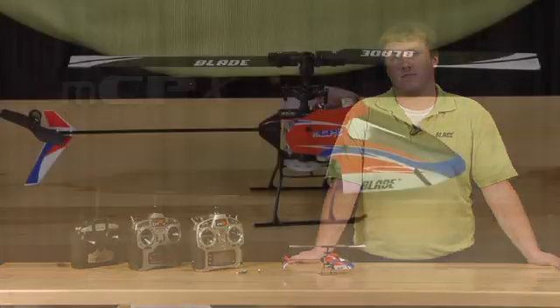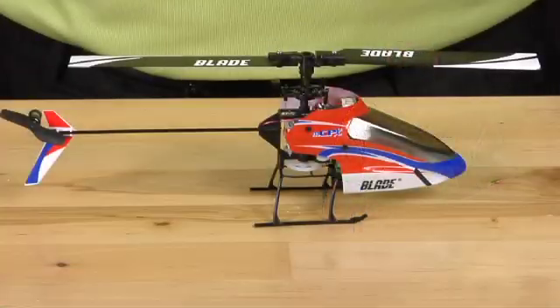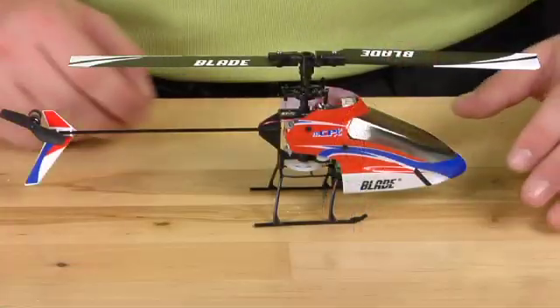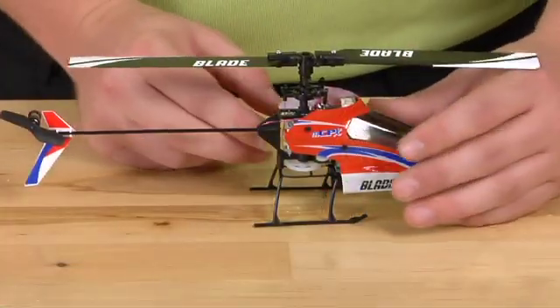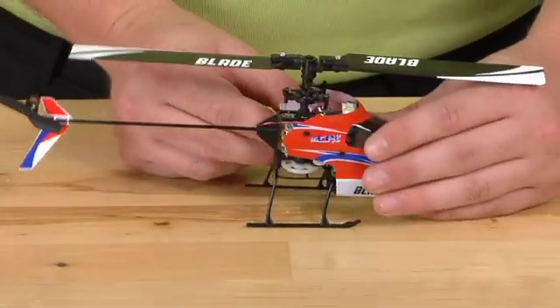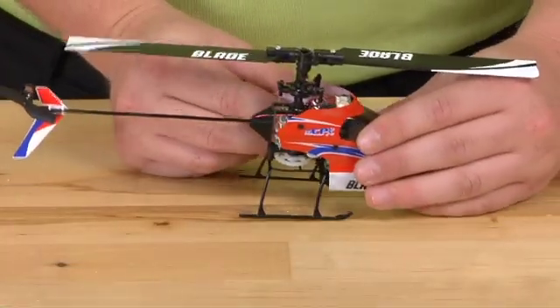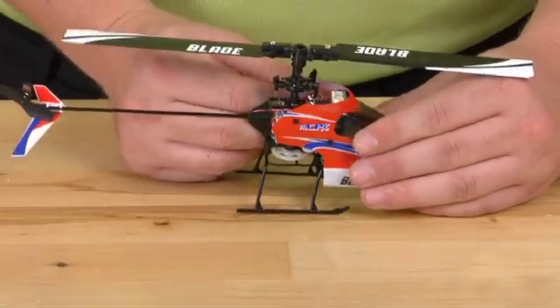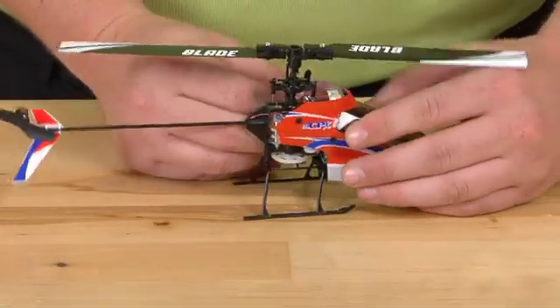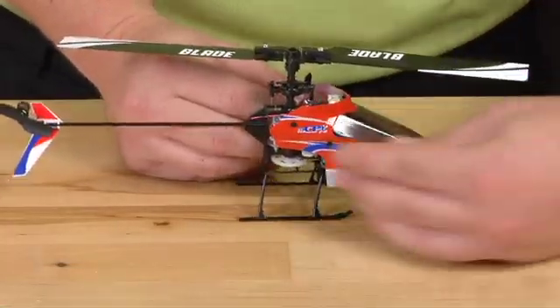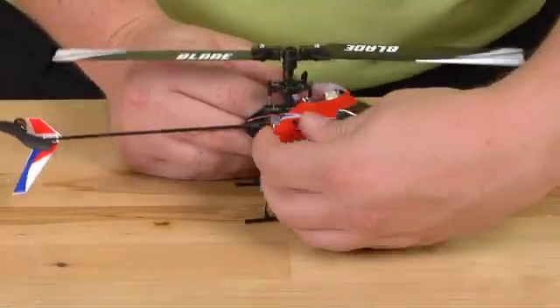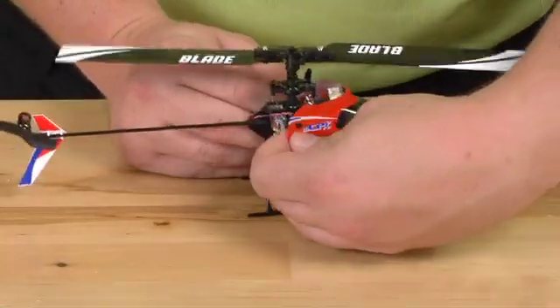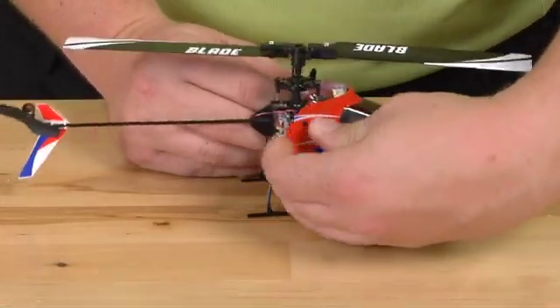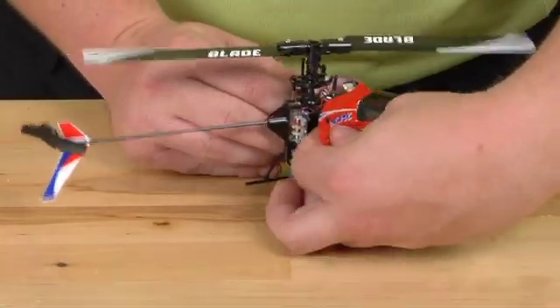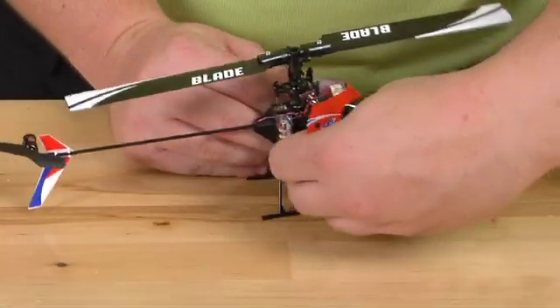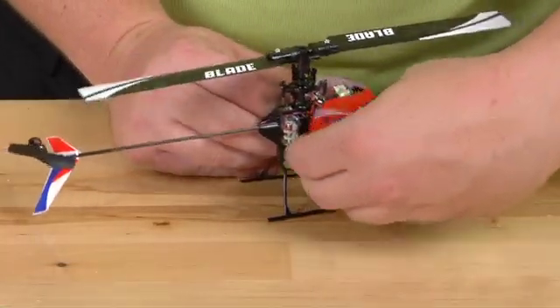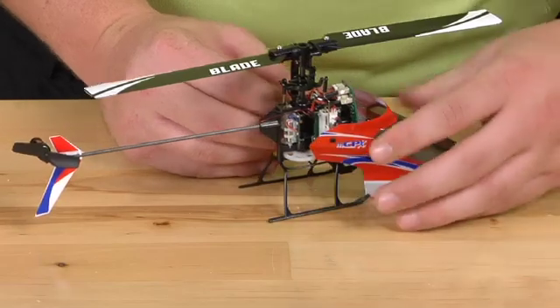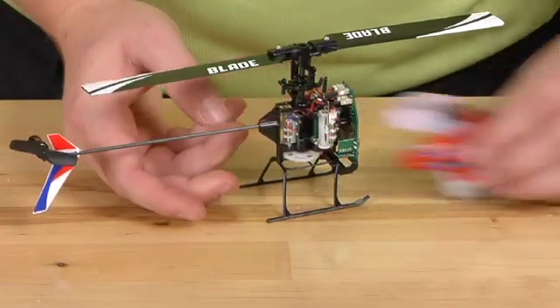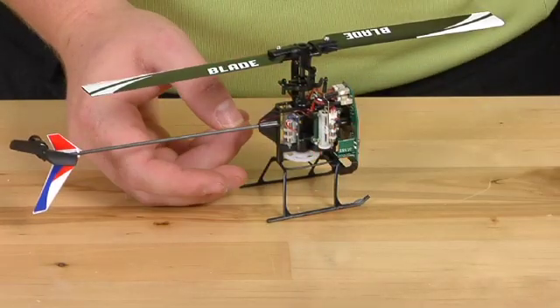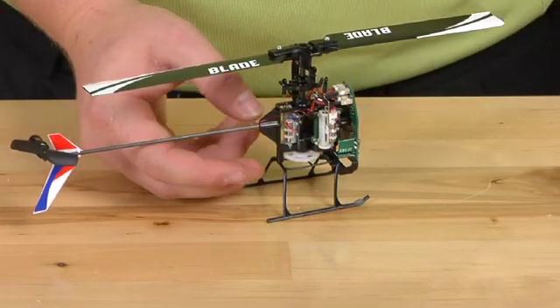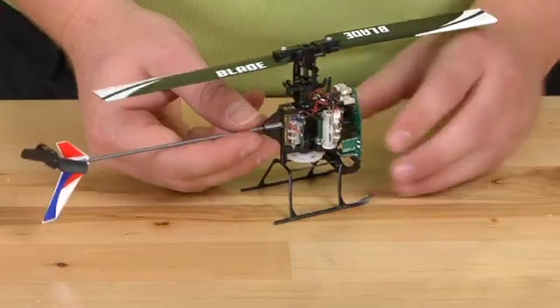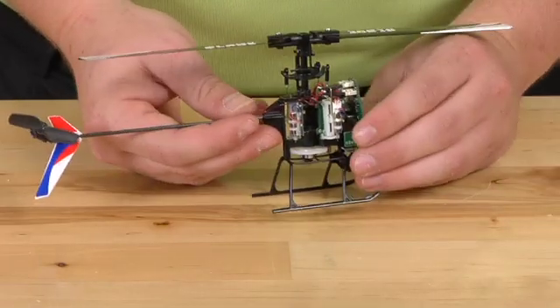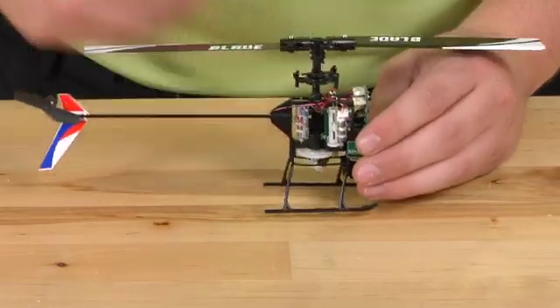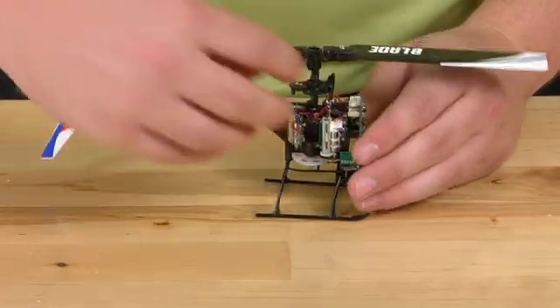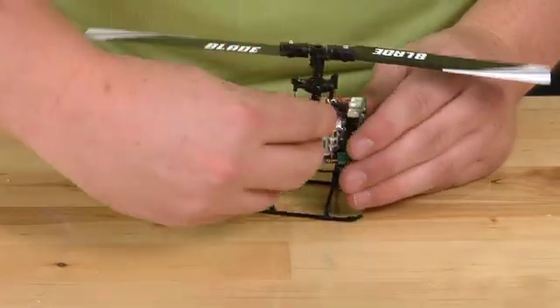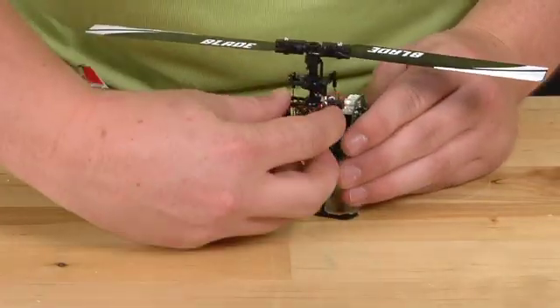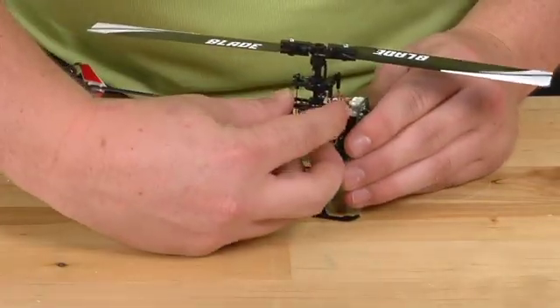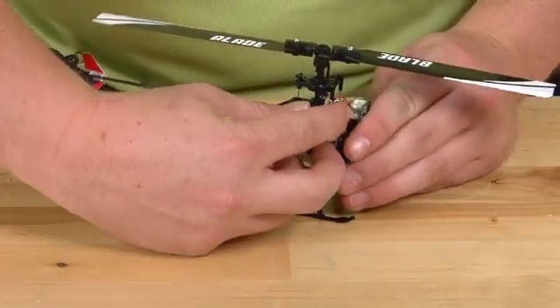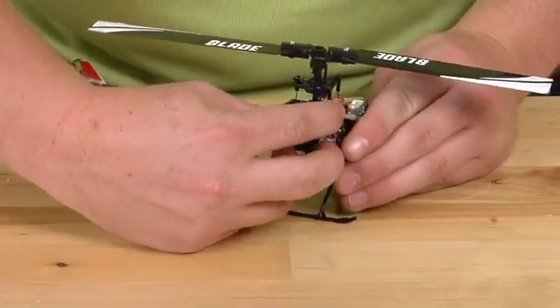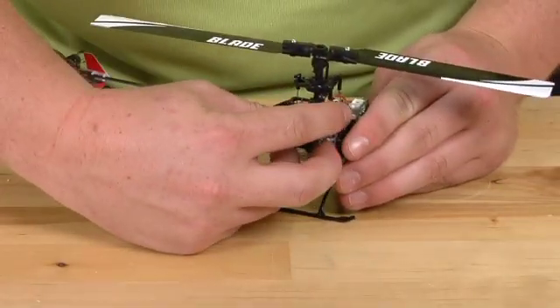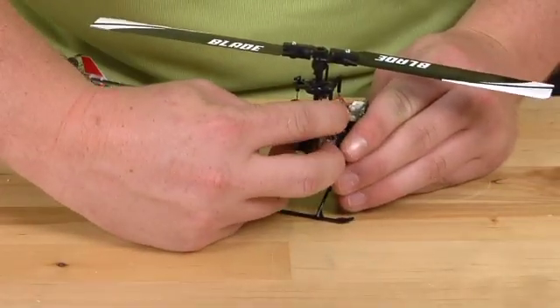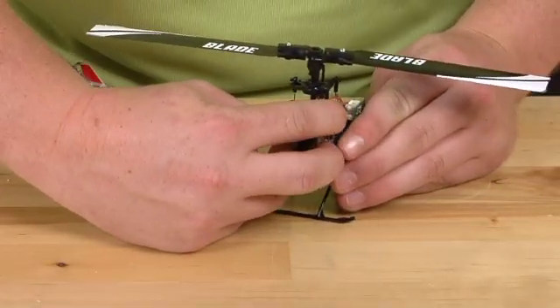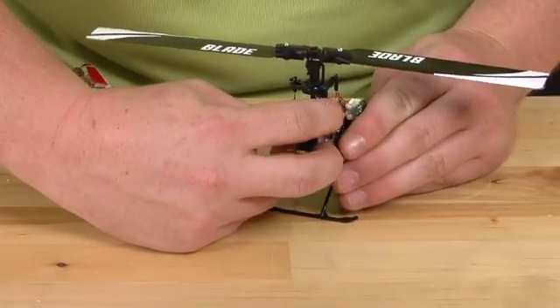We're going to start by taking off the canopy. We will then find where the tail motor plugs in, which is right here. Go ahead and disconnect that.